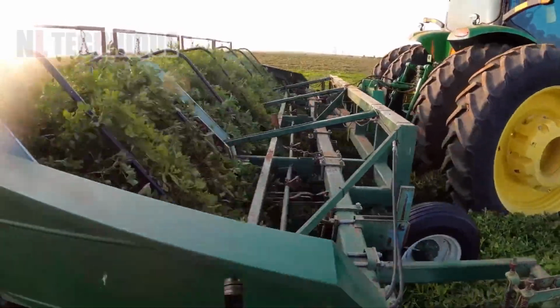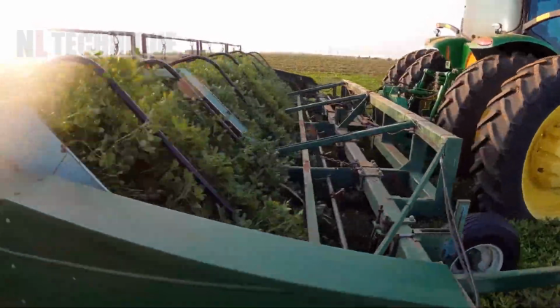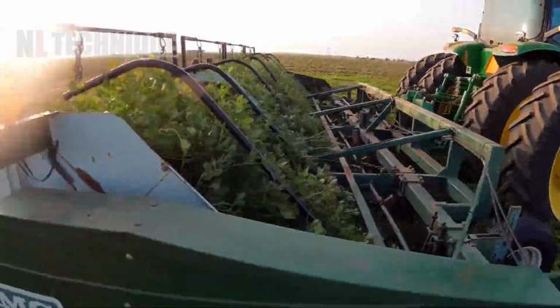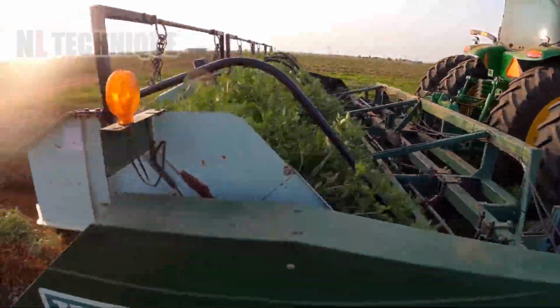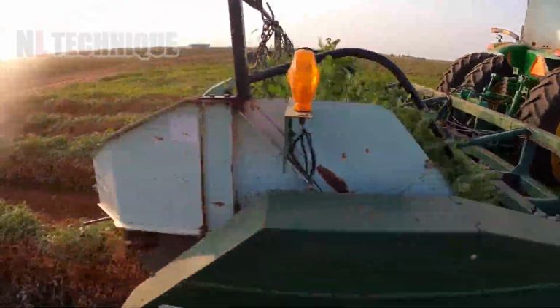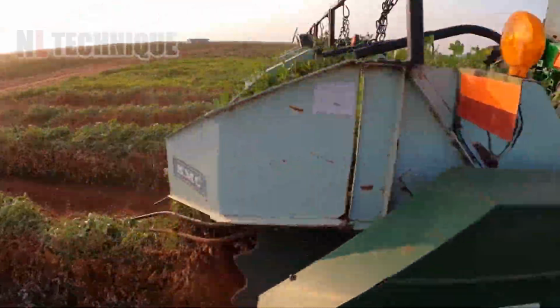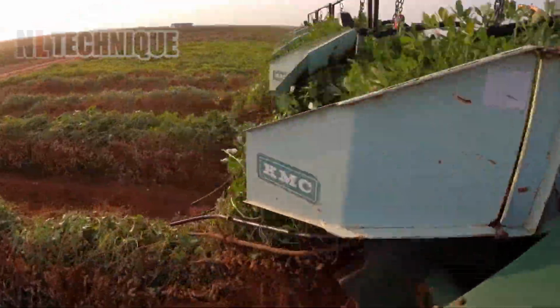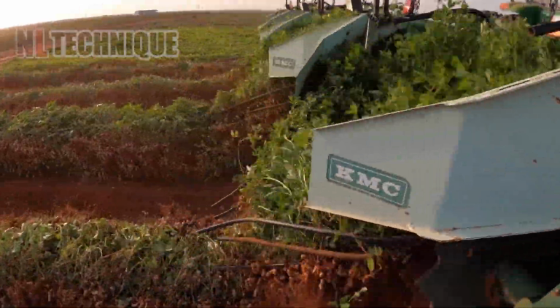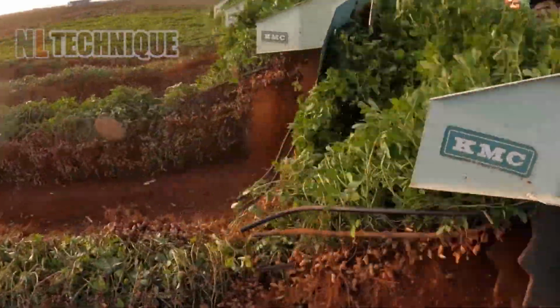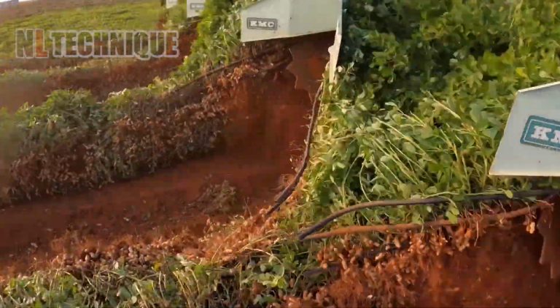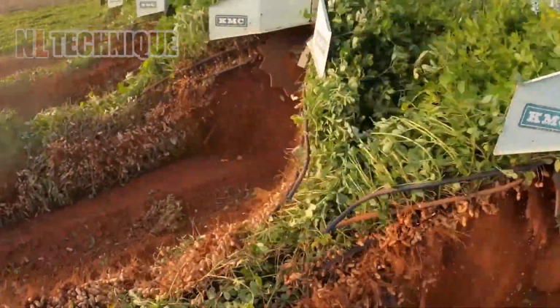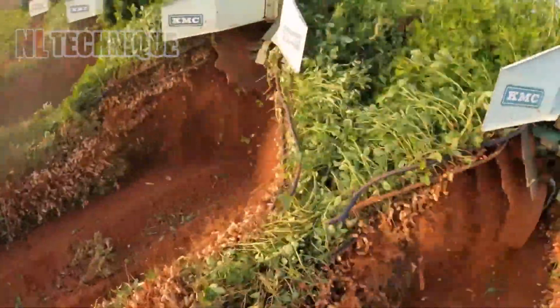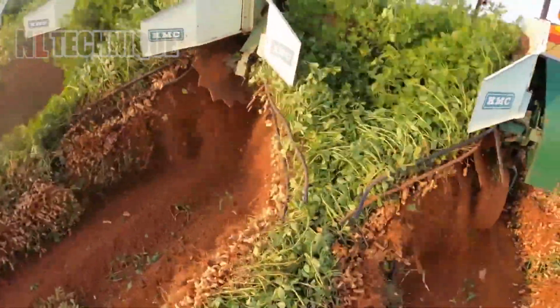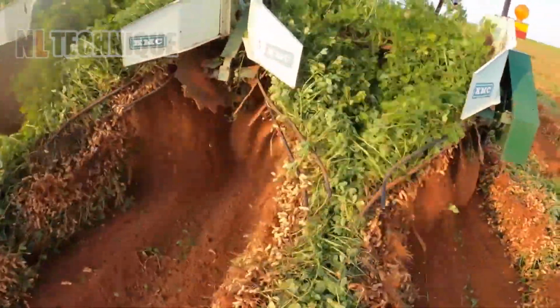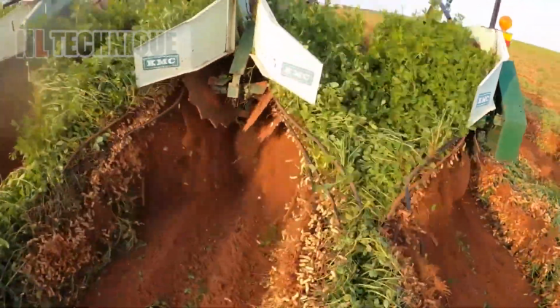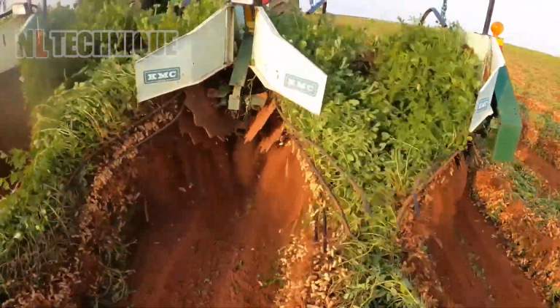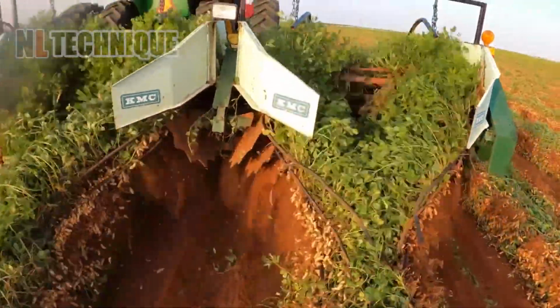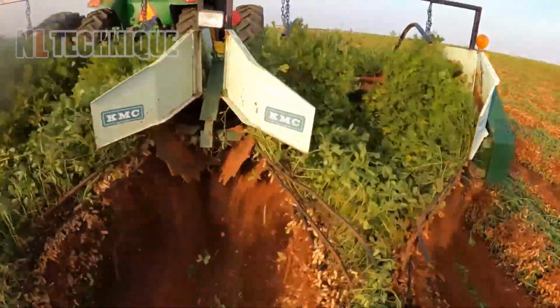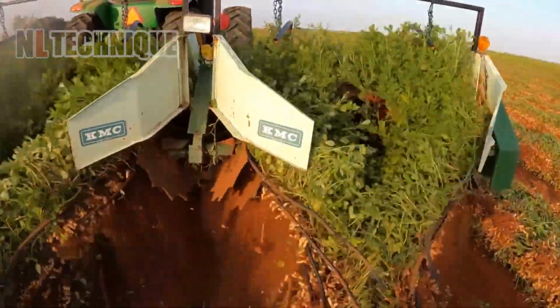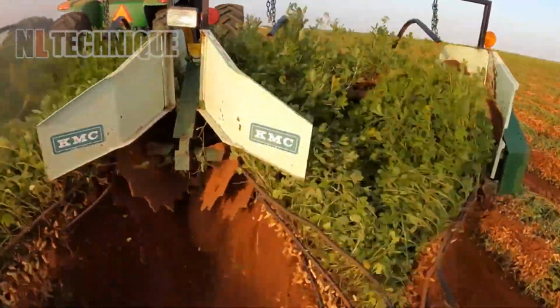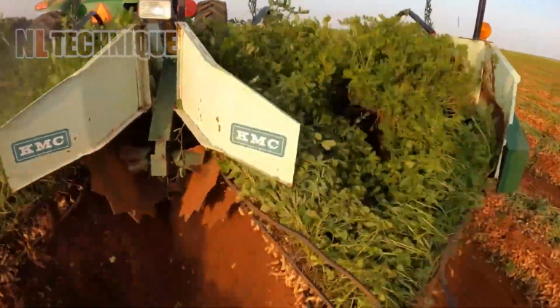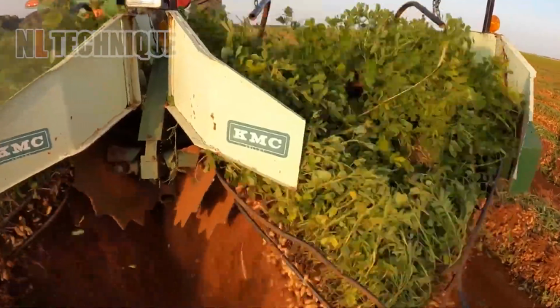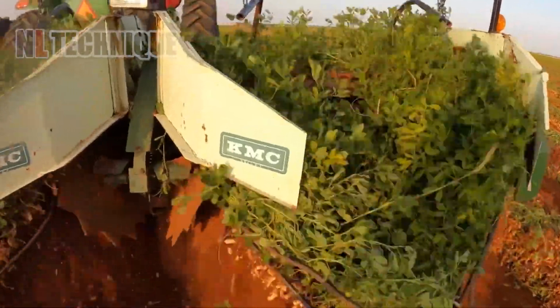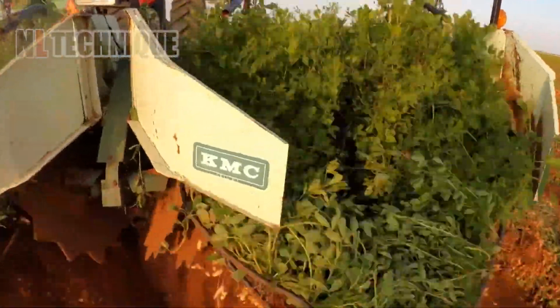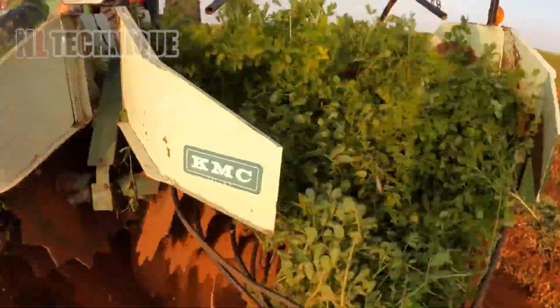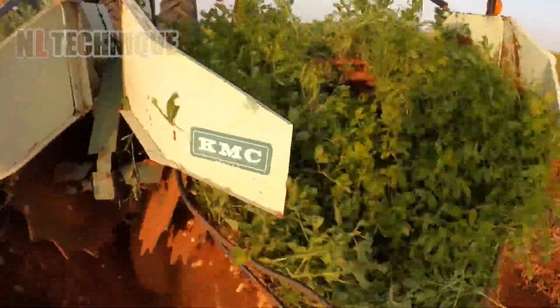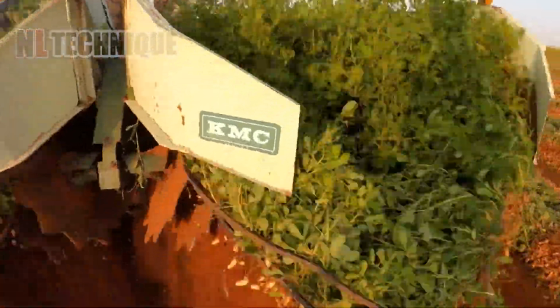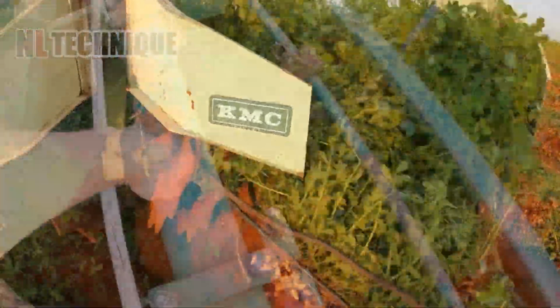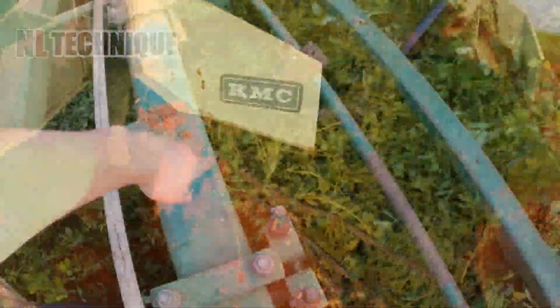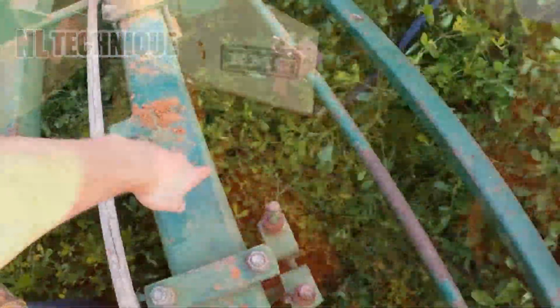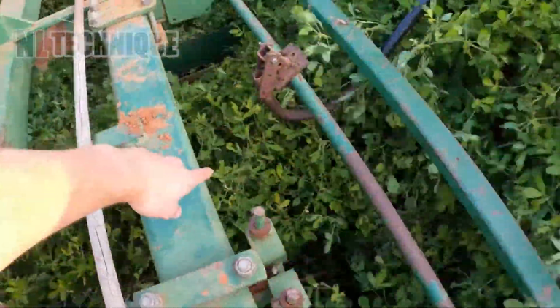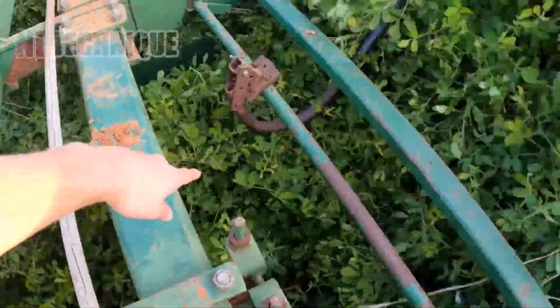Those two blades on the bottom cut the peanuts underneath the belts. The machine then brings the peanuts up and flips them over in the back.